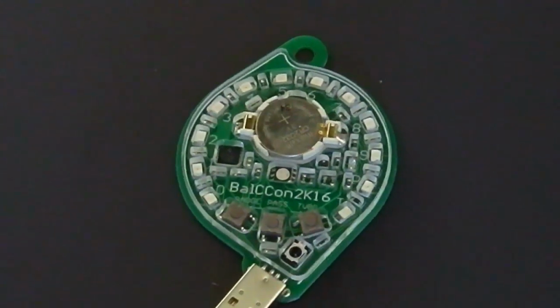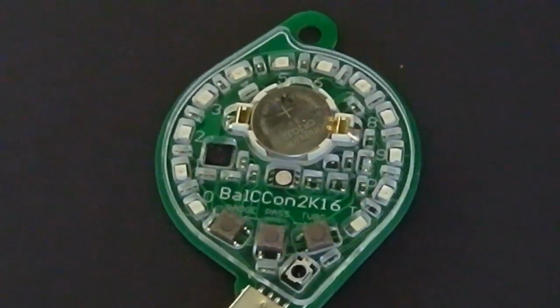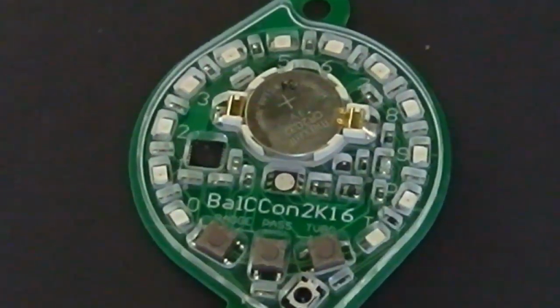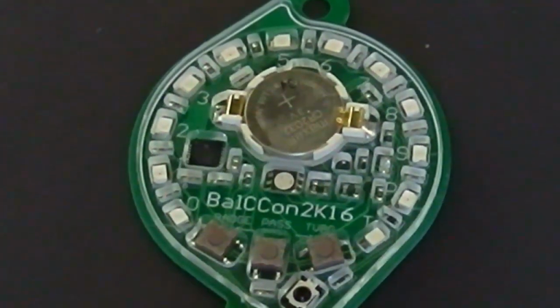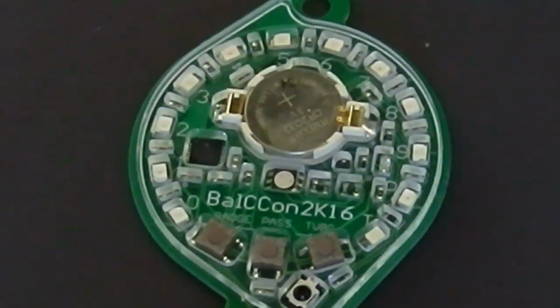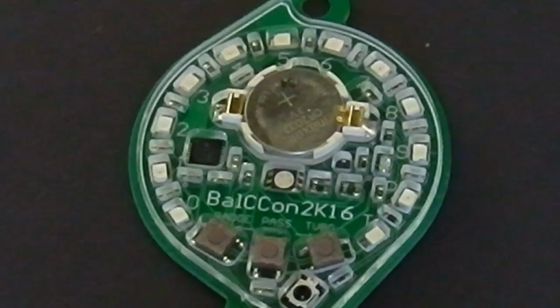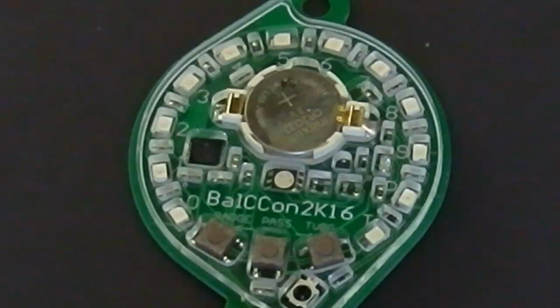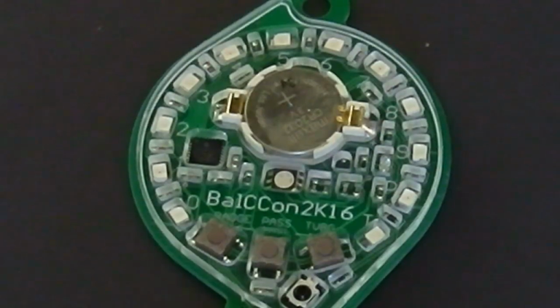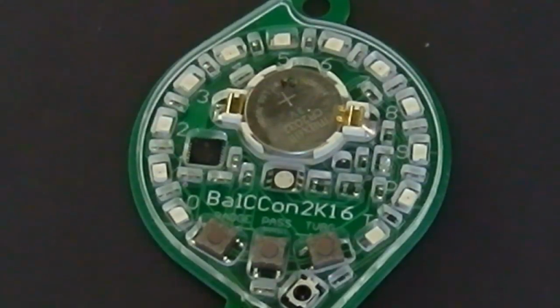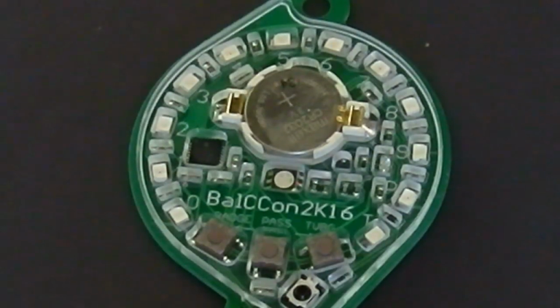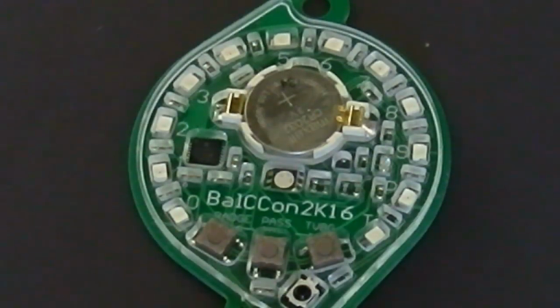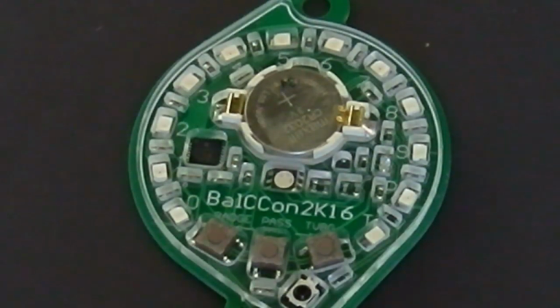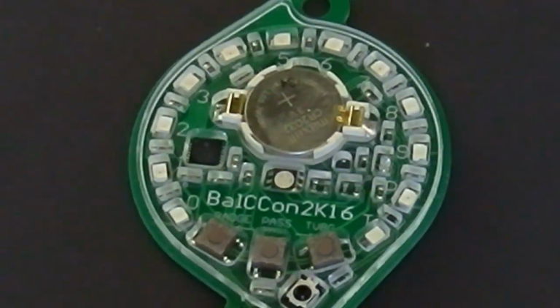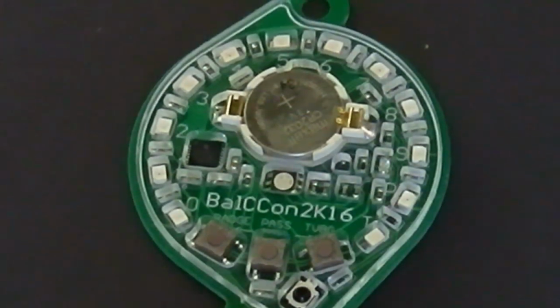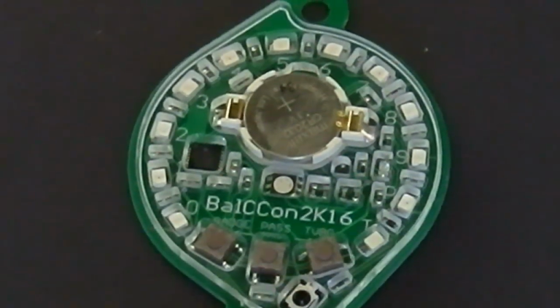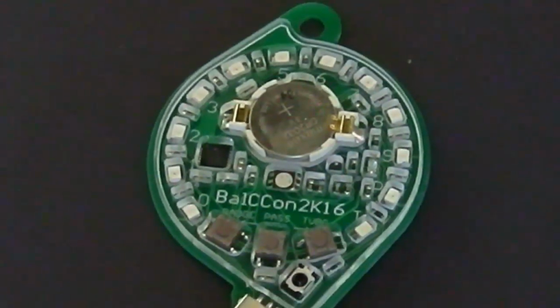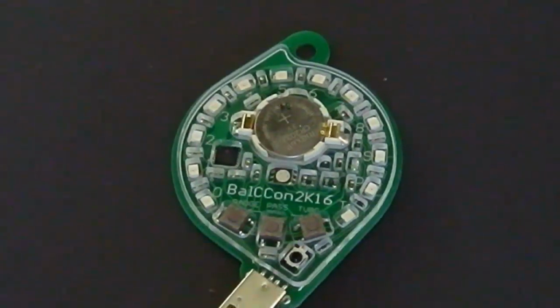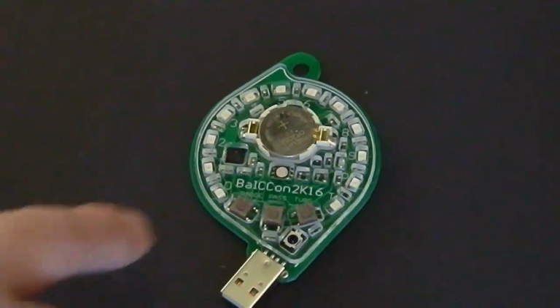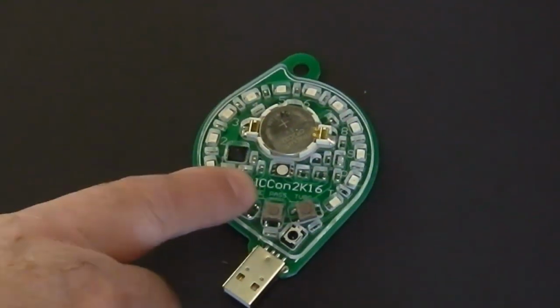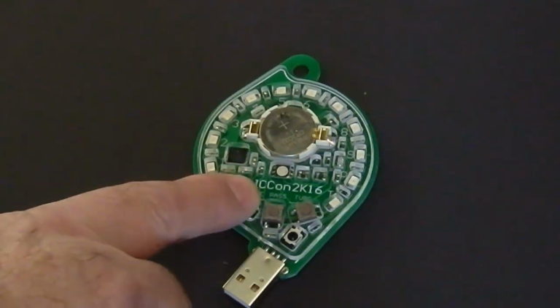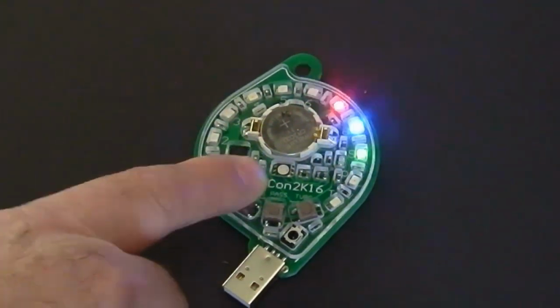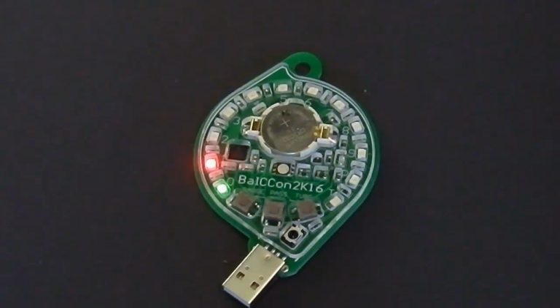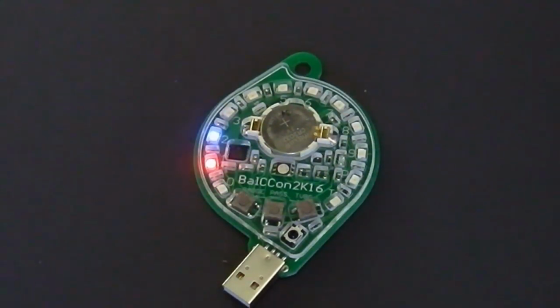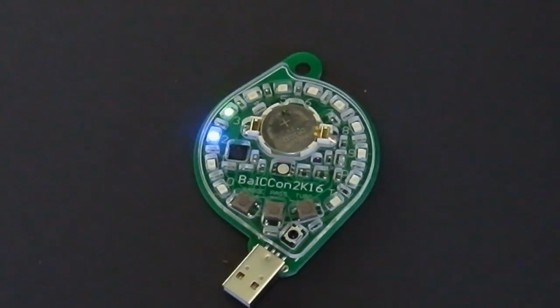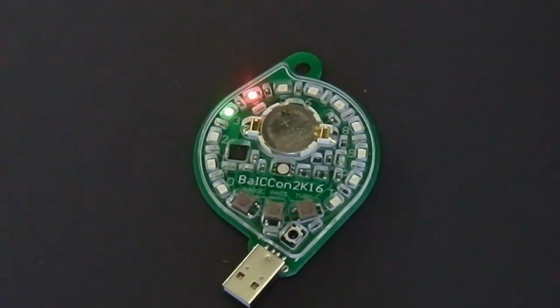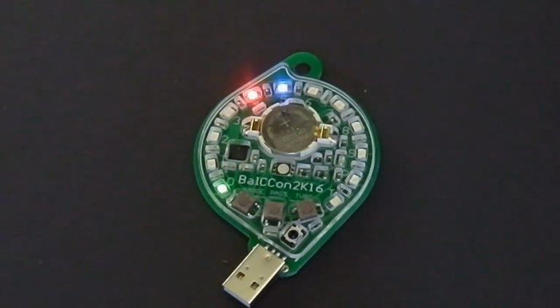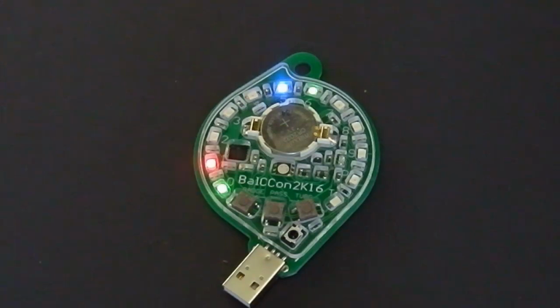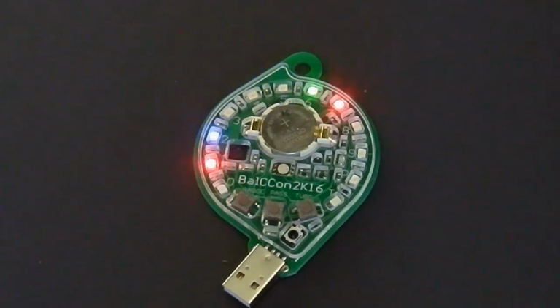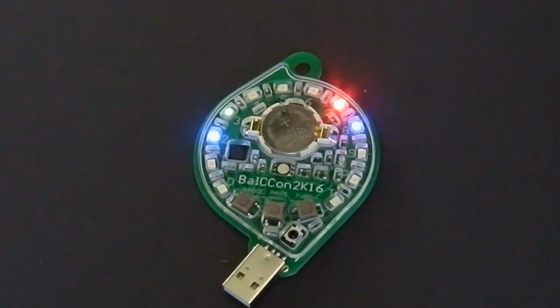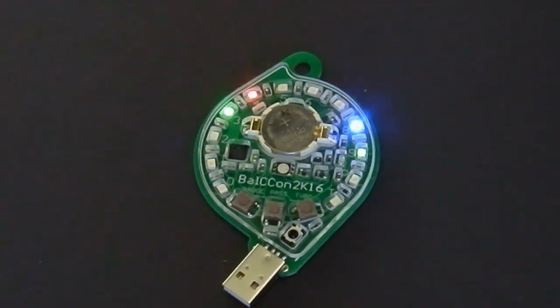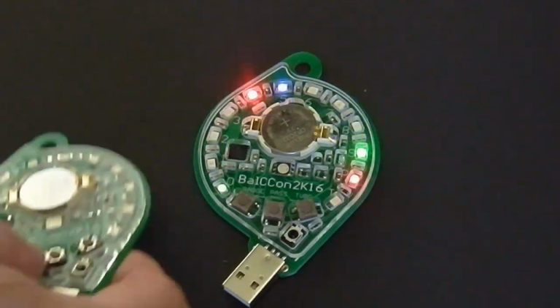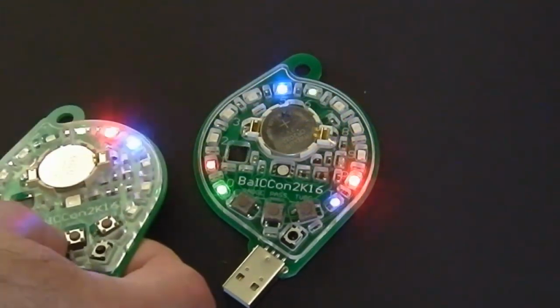This is the badge for the next Balkon Hackers Conference, which shall be in September 2016 in Novistat. It's not hackable and it's quite simple. There is a circle of LEDs, the infrared communication transceiver, and the microcontroller.